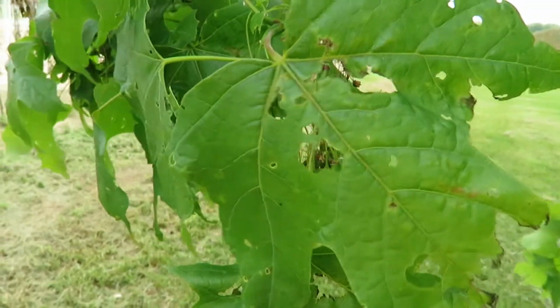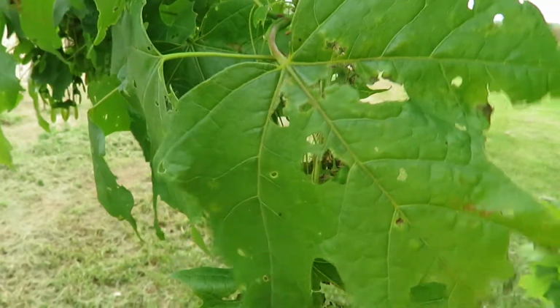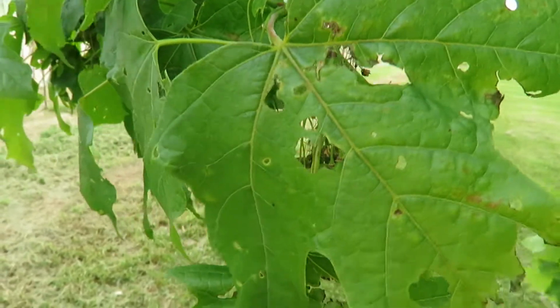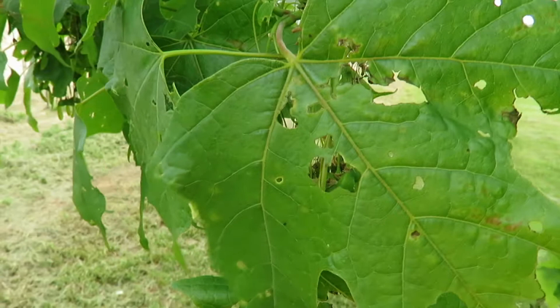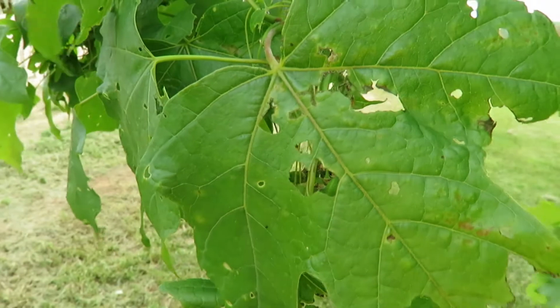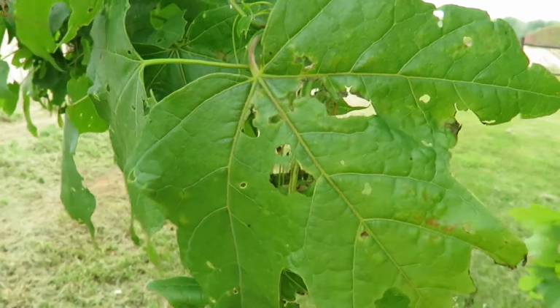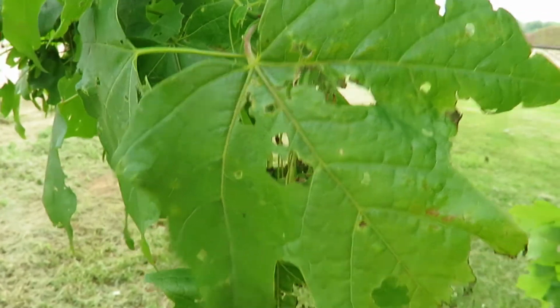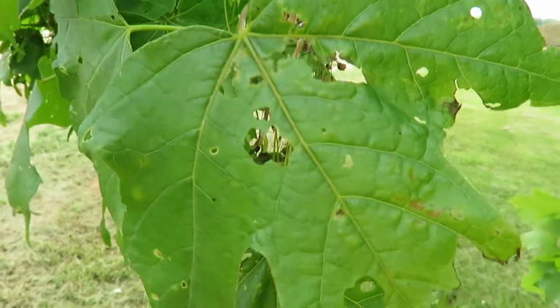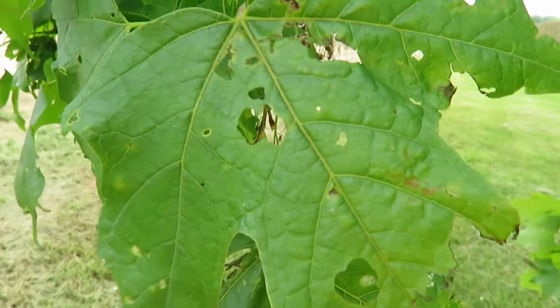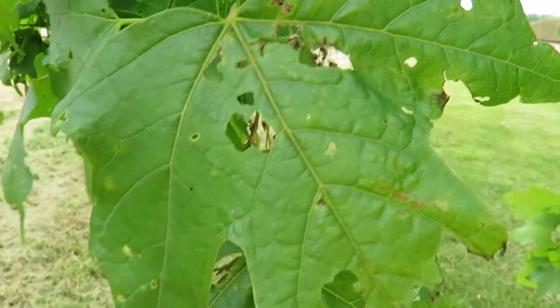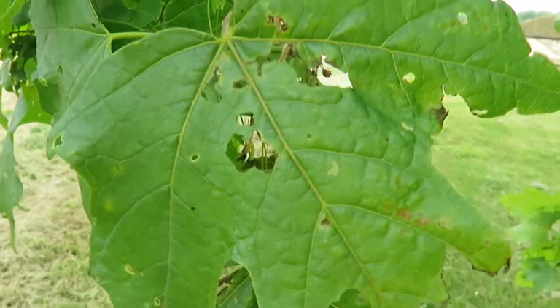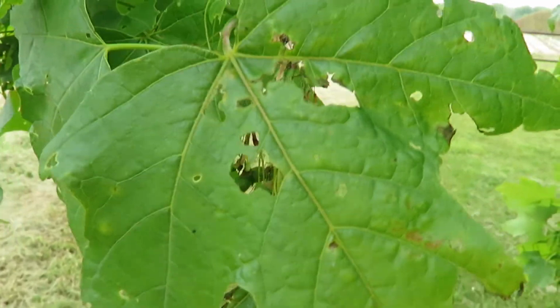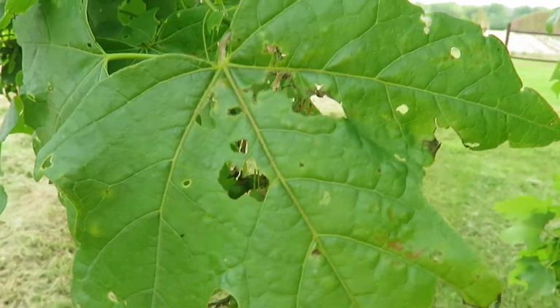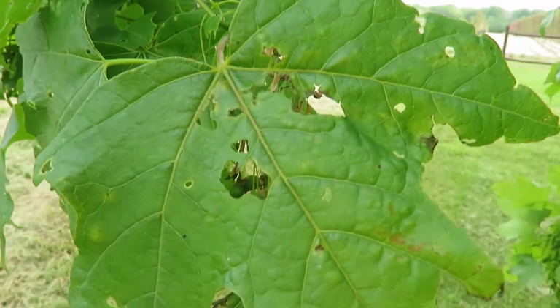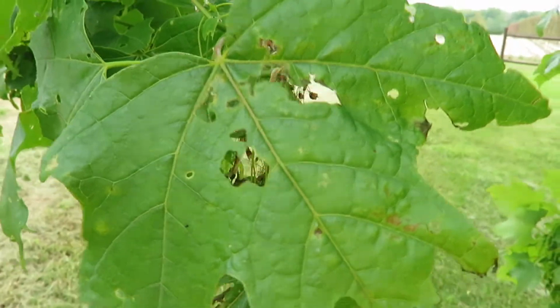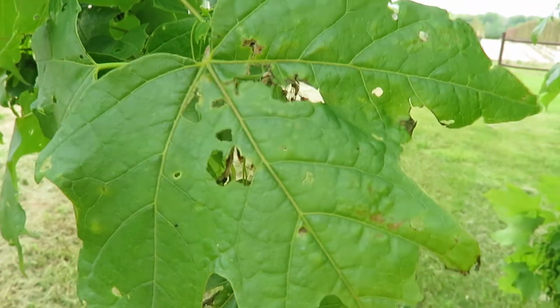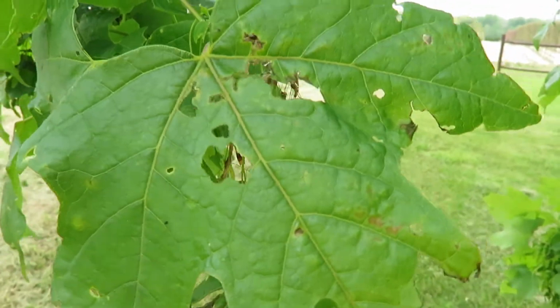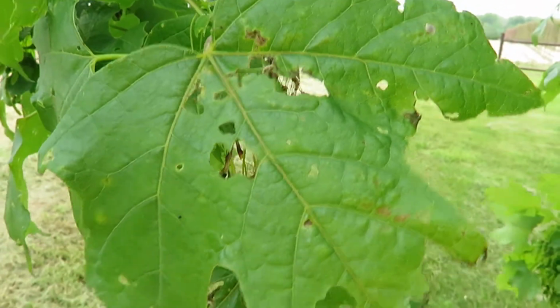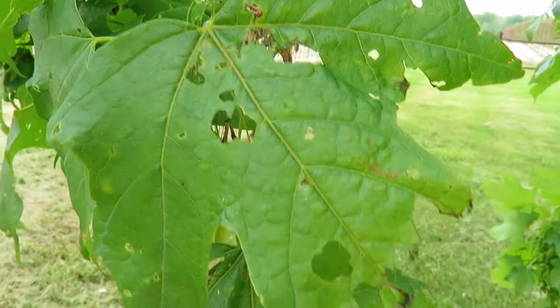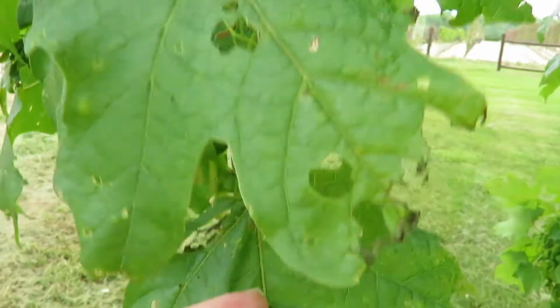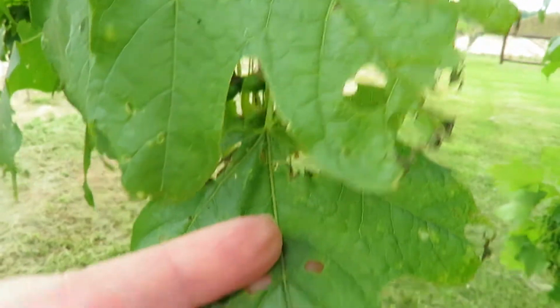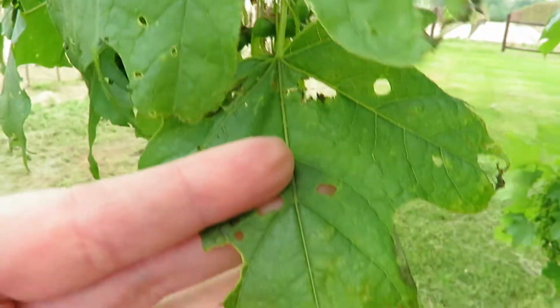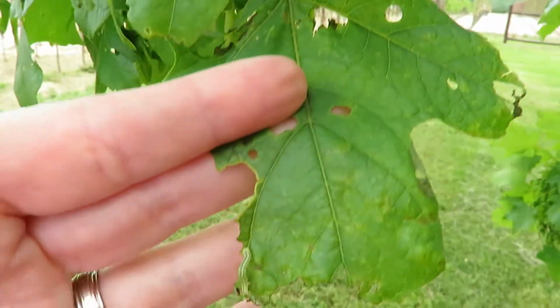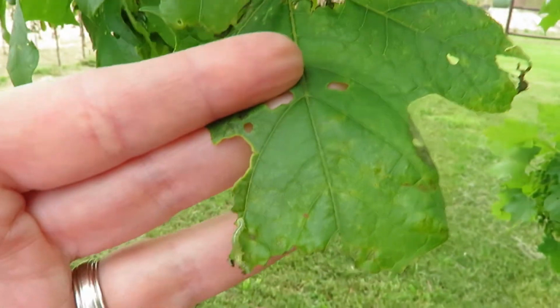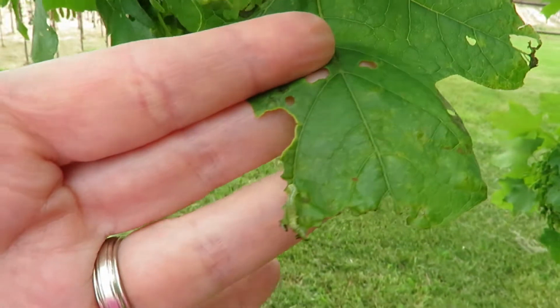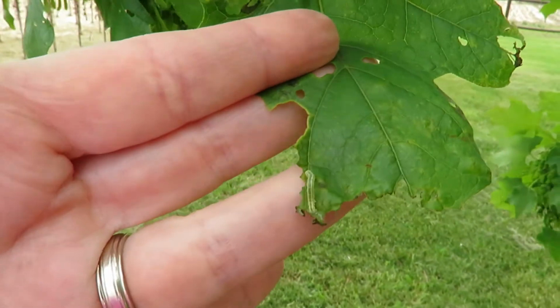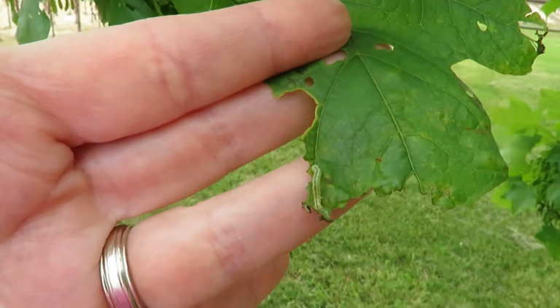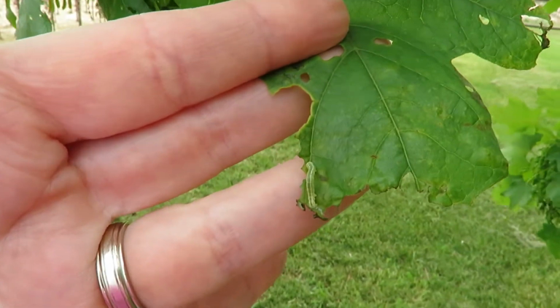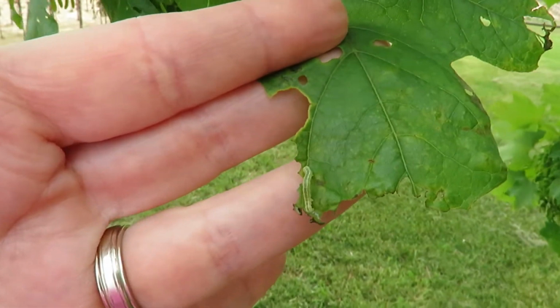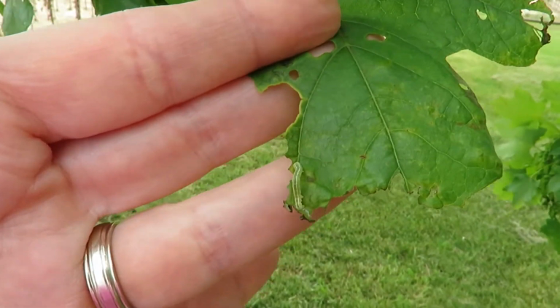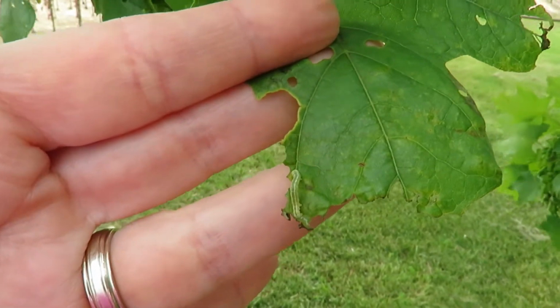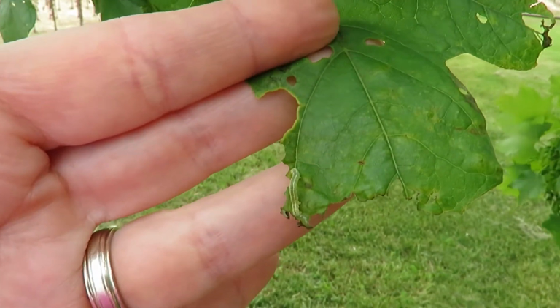This is also very typical of gypsy moth at this time too — very similar injury, only the caterpillars look quite different. So there's fall cankerworm early instar larvae.